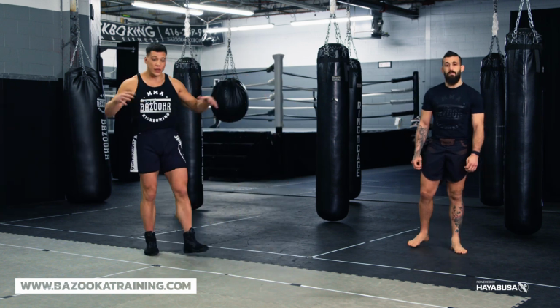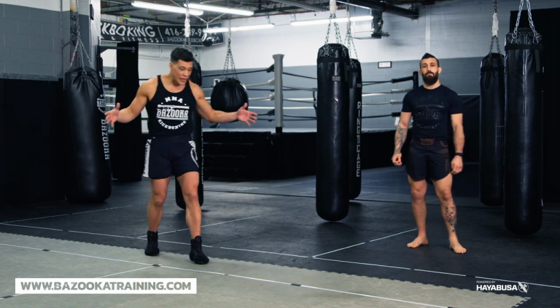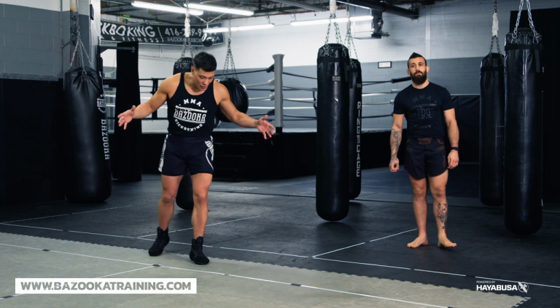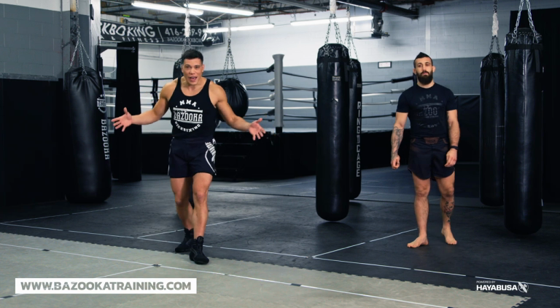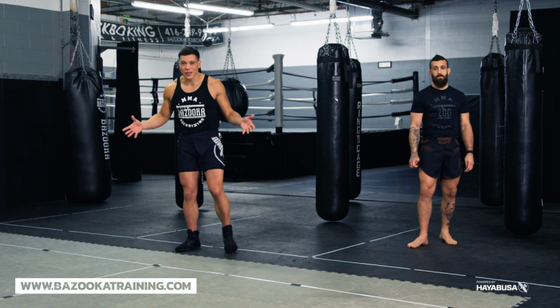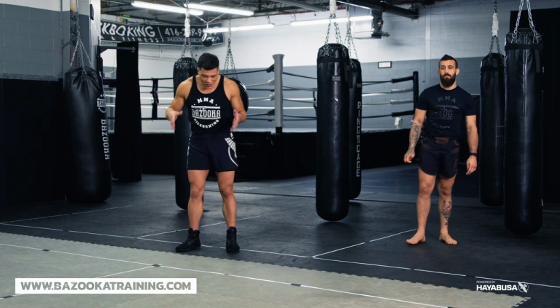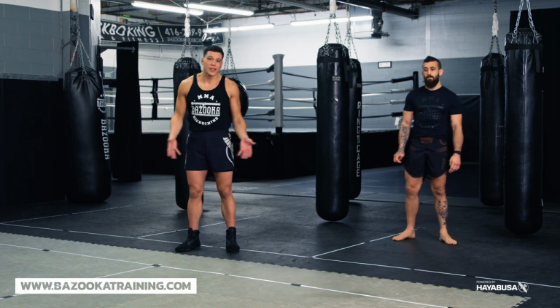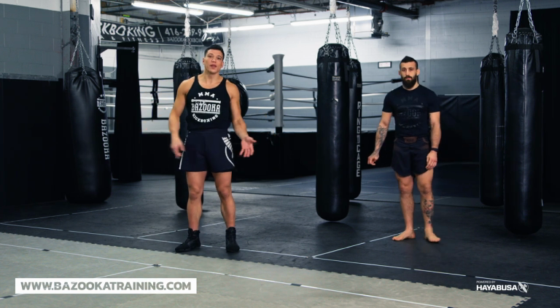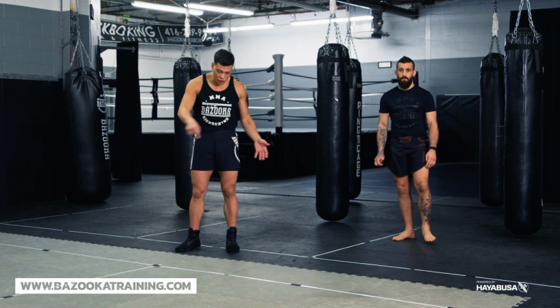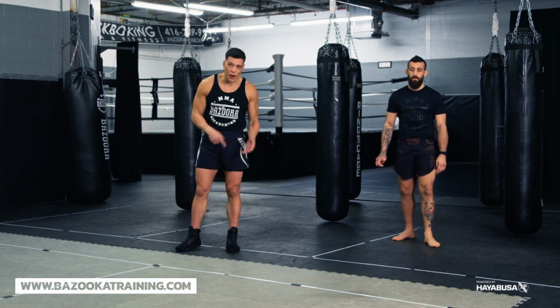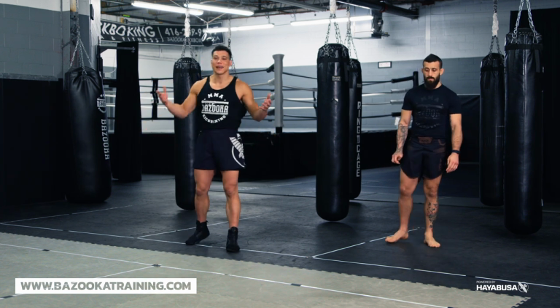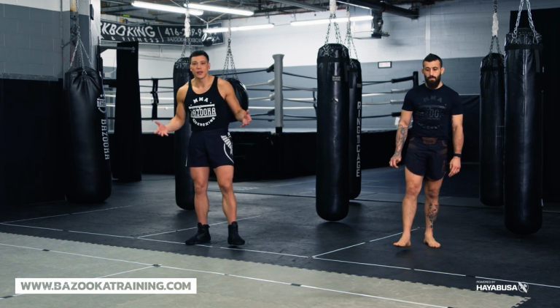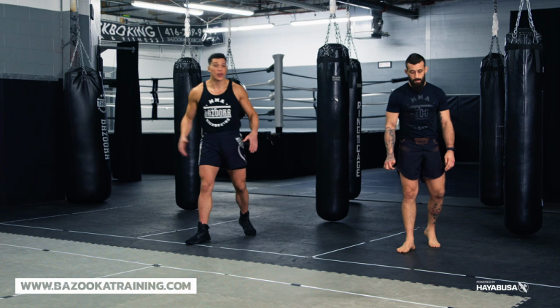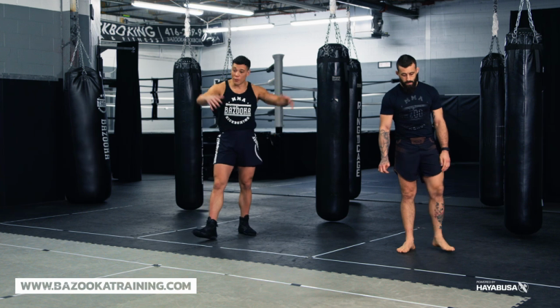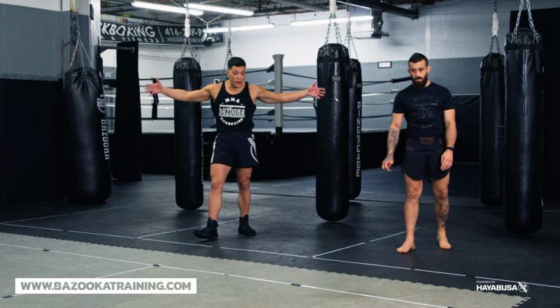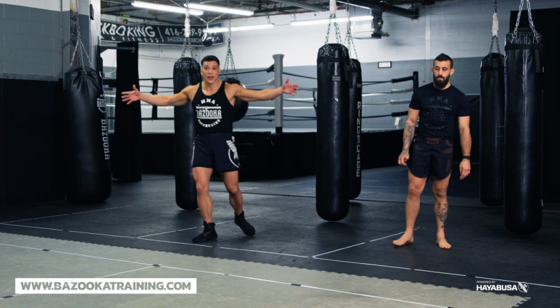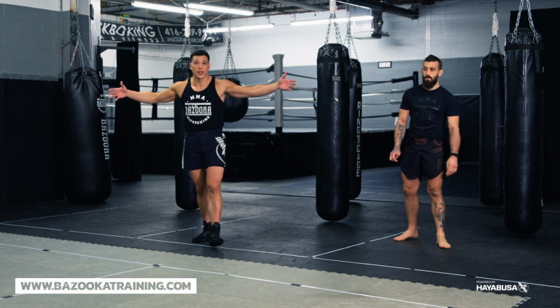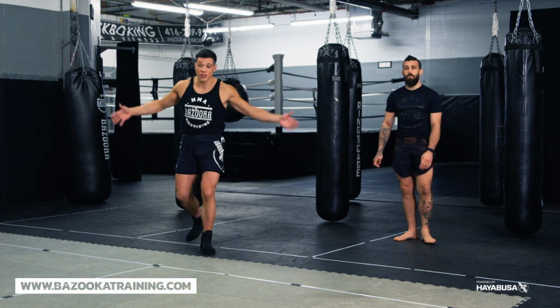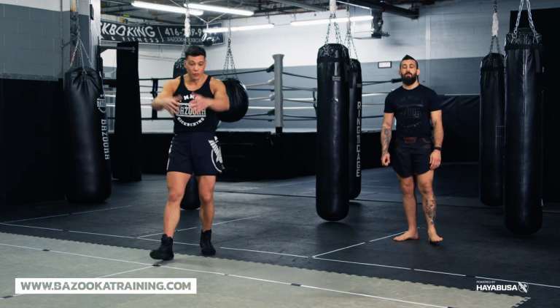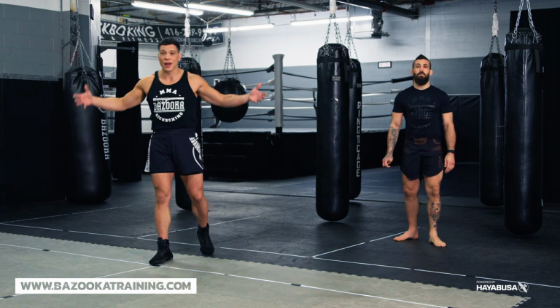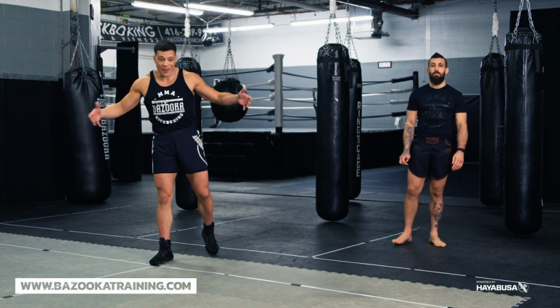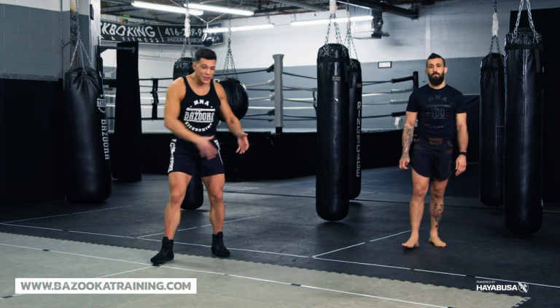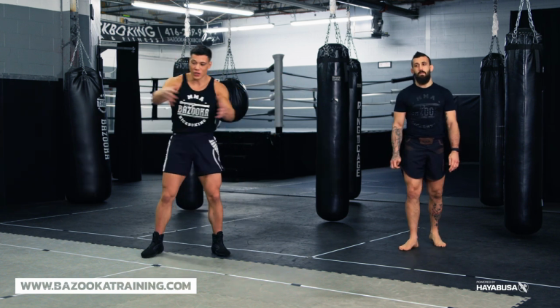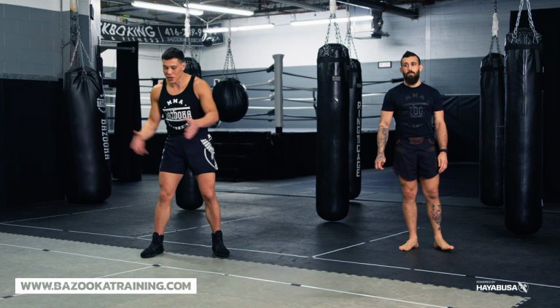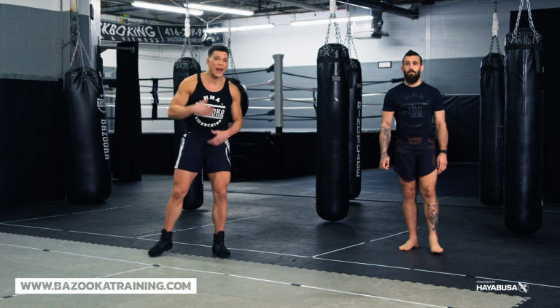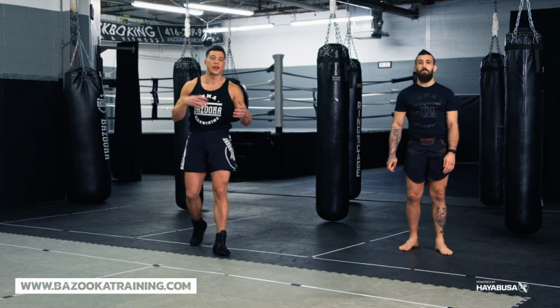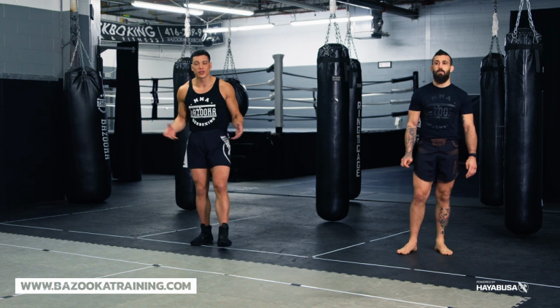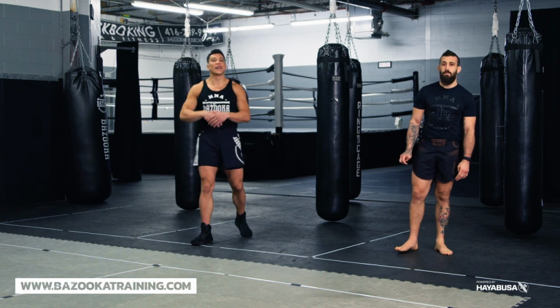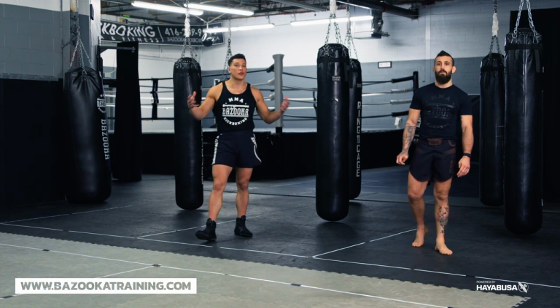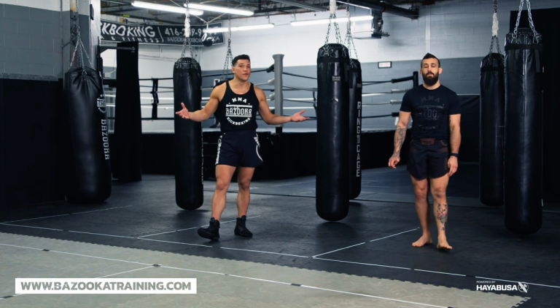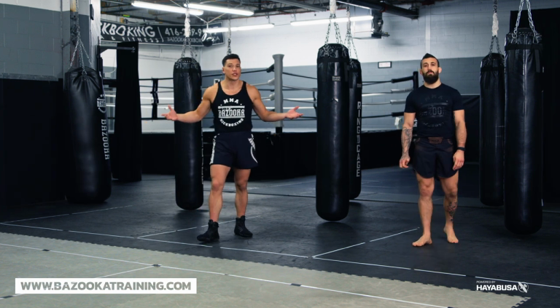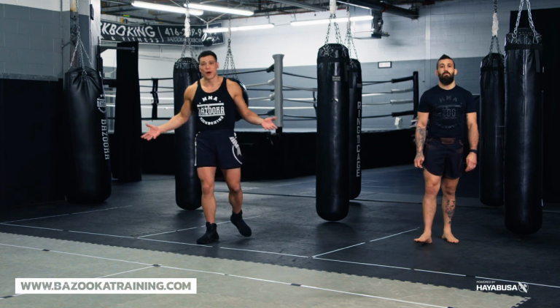When you're shadowboxing, stop staying in one little circle spot — that's not realistic. We have a big ring, a big cage, a canvas to move around. The fight is always changing, so we have to create drills that allow you to move during your shadowboxing.